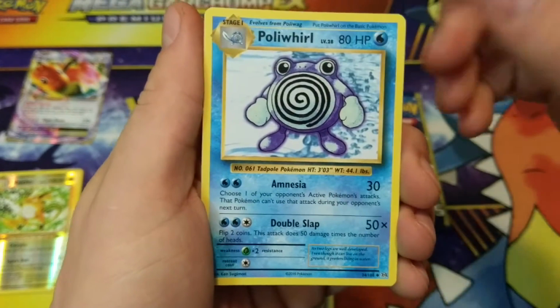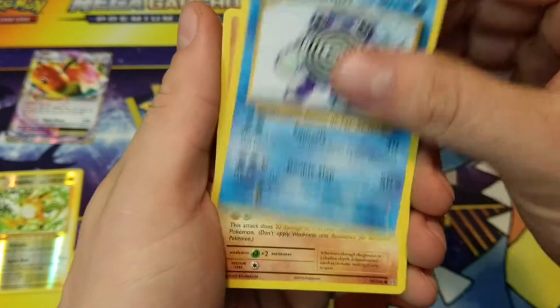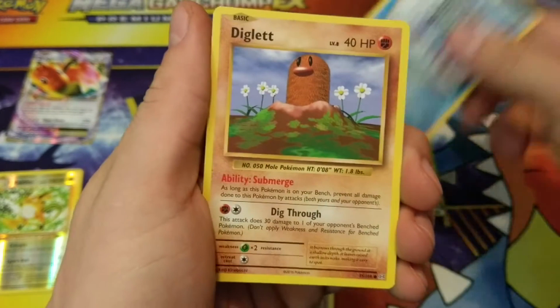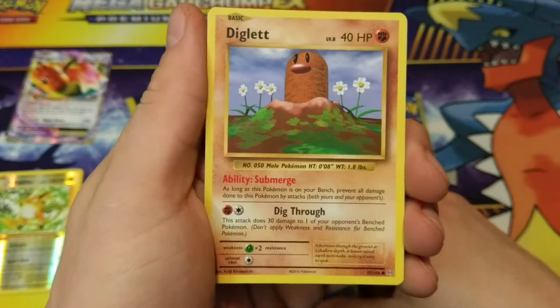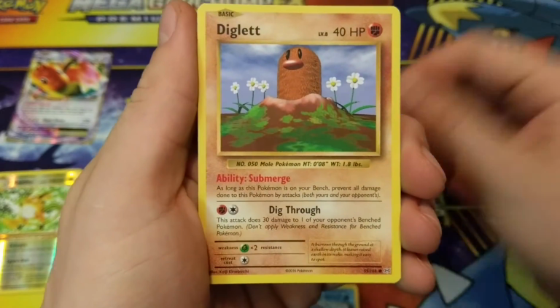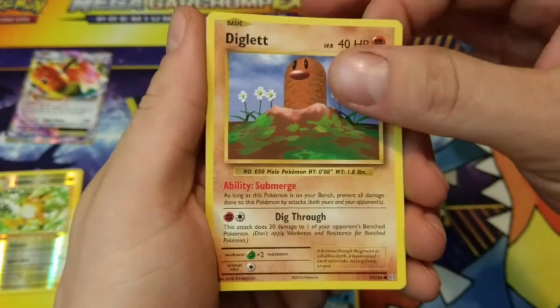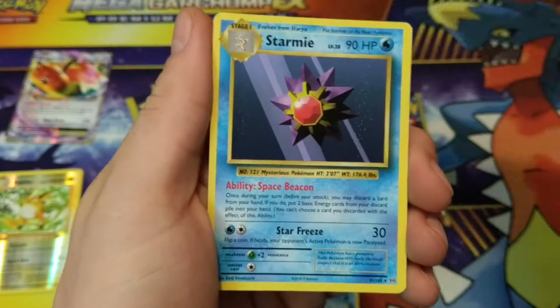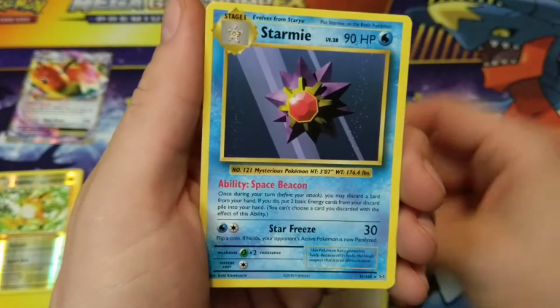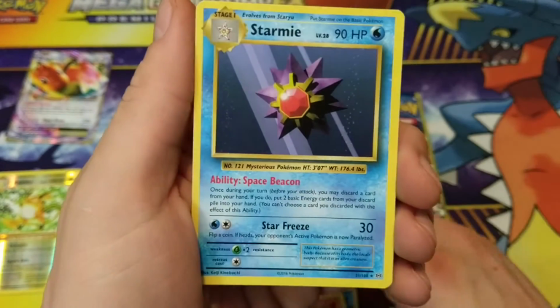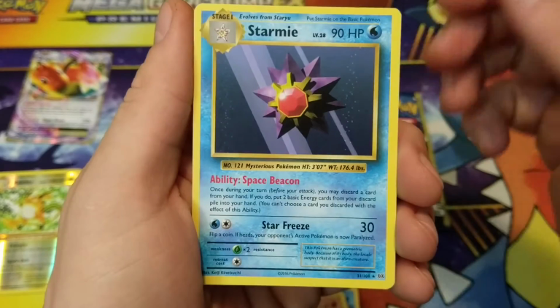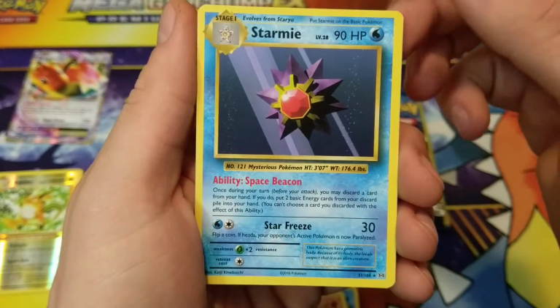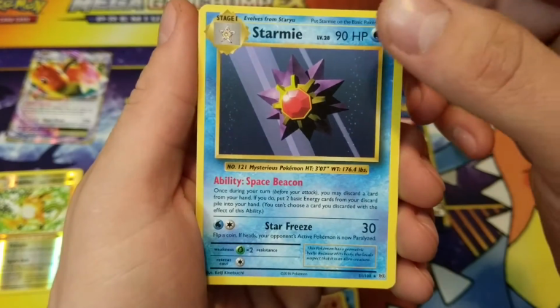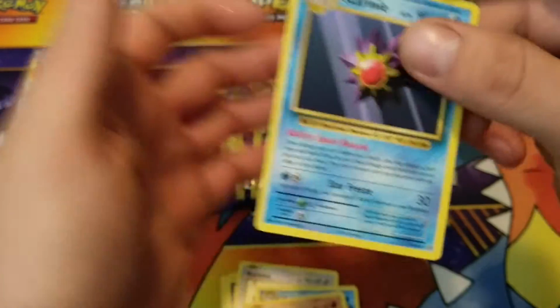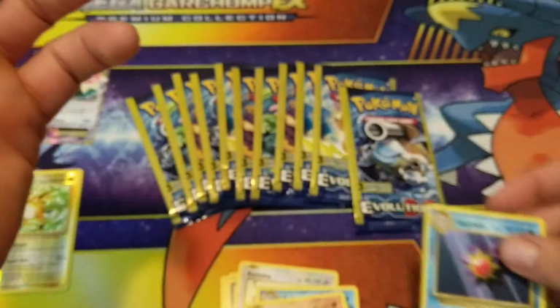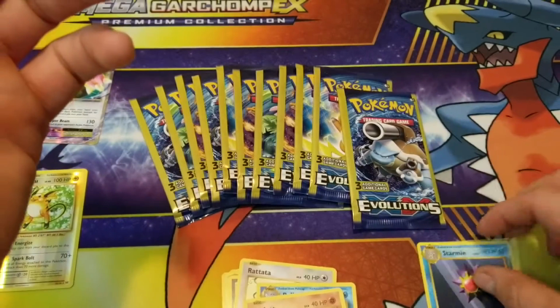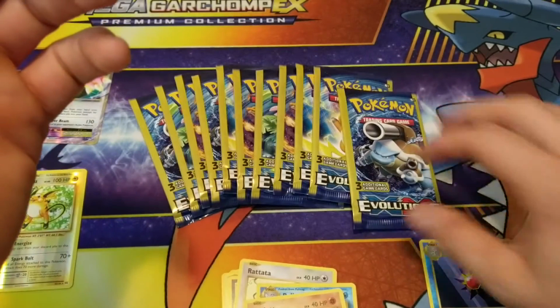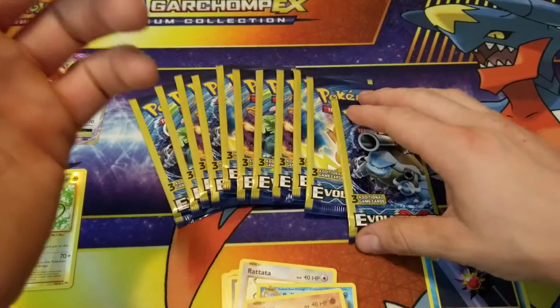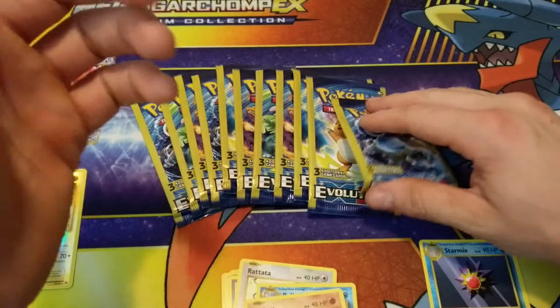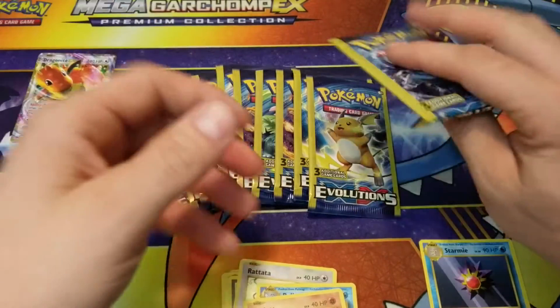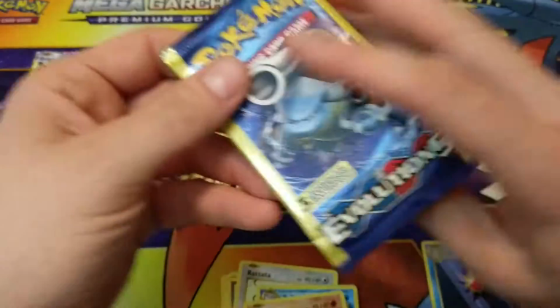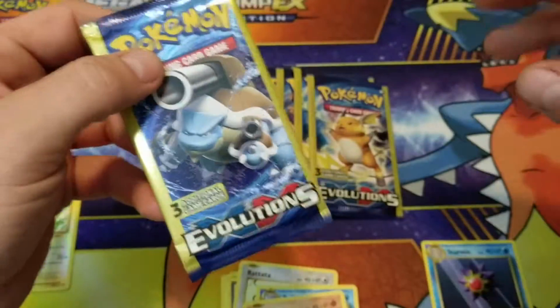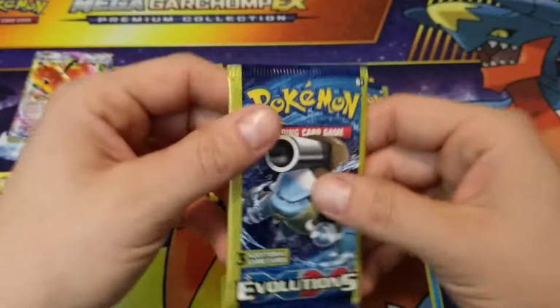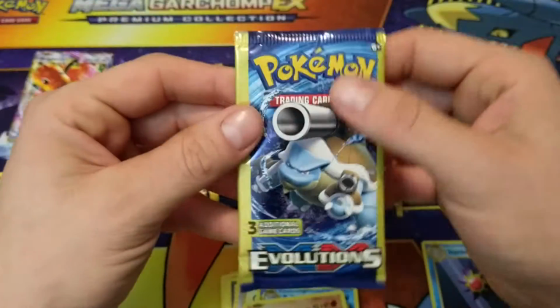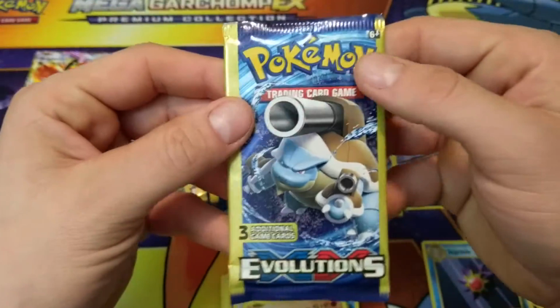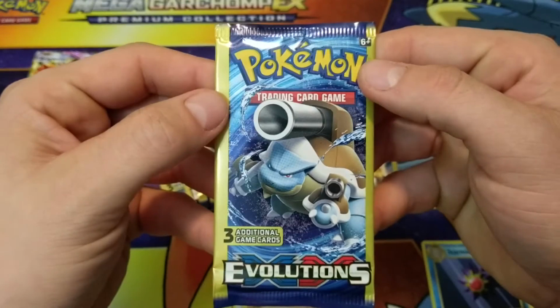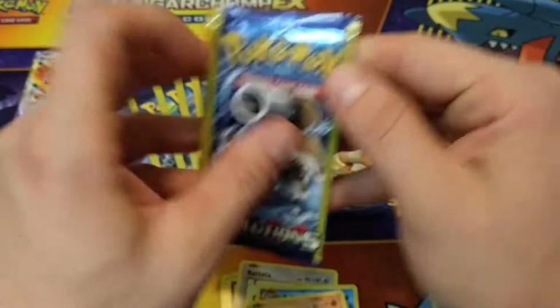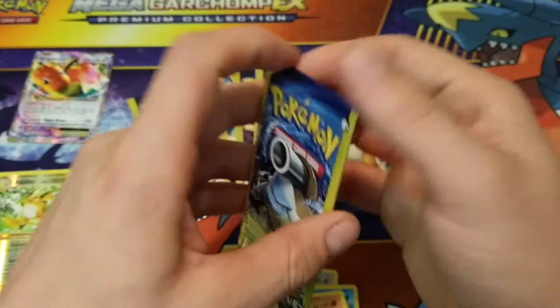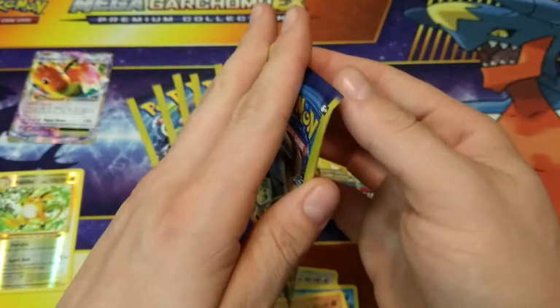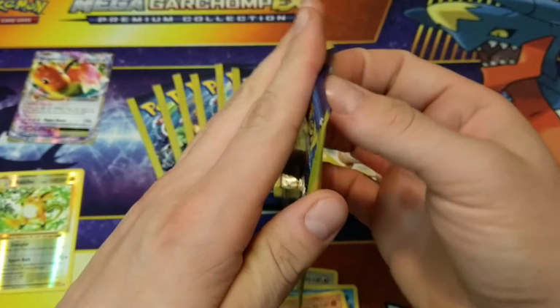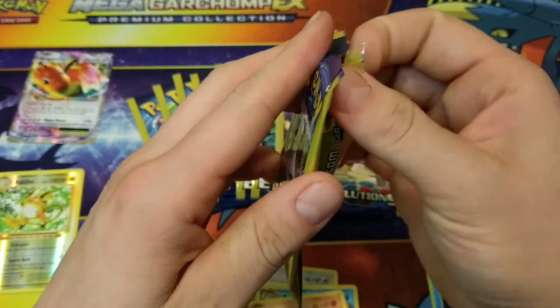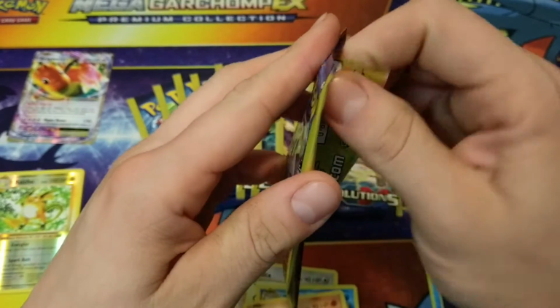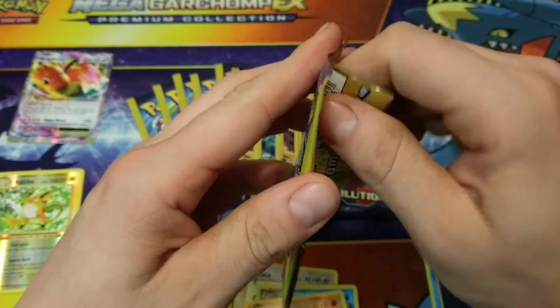Poliwhirl, a Diglett, regular Starmie Rare. We'll leave him off to the side. I don't think I pulled any other rares out yet. Into our fourth pack.